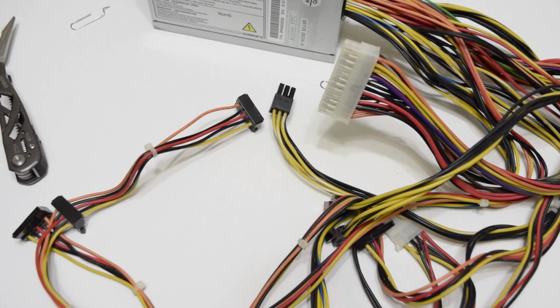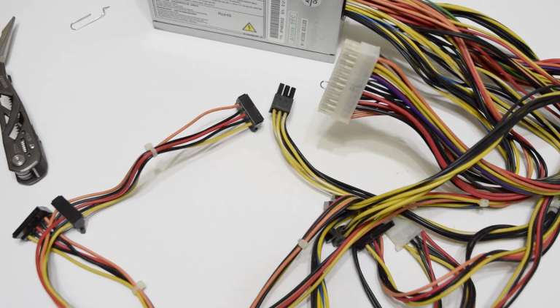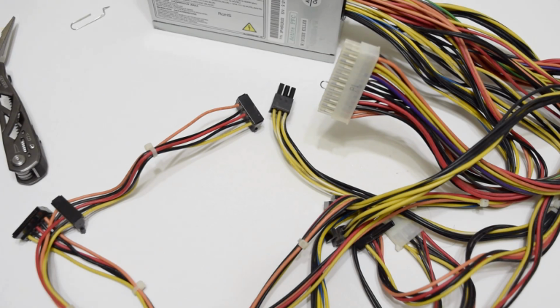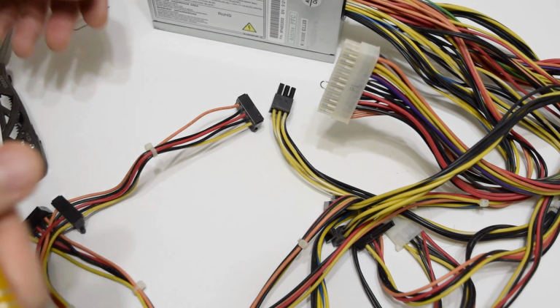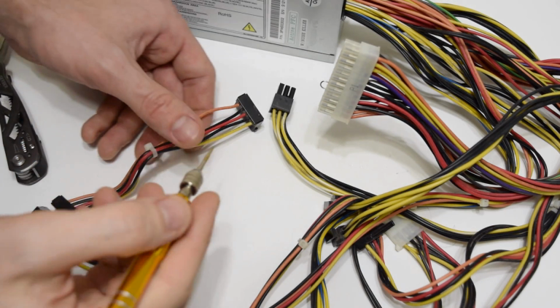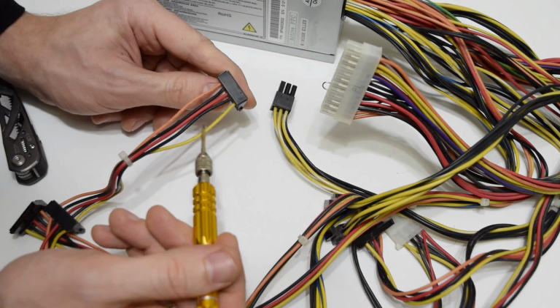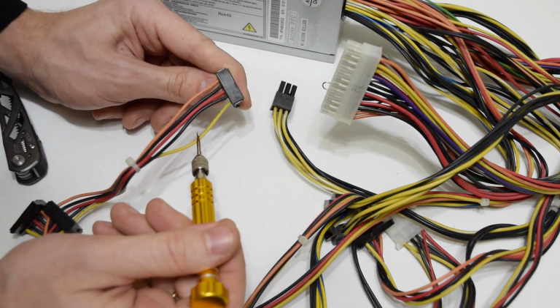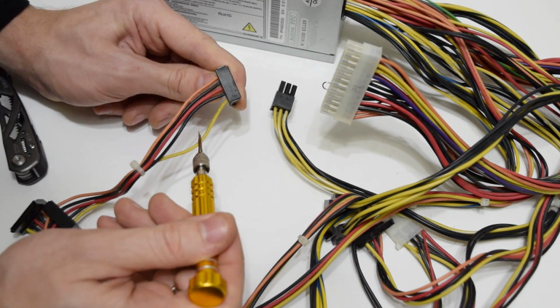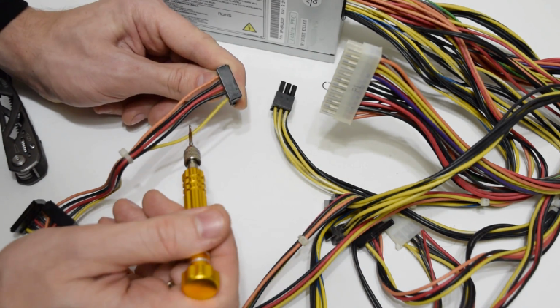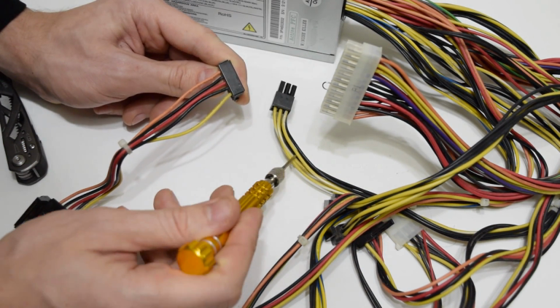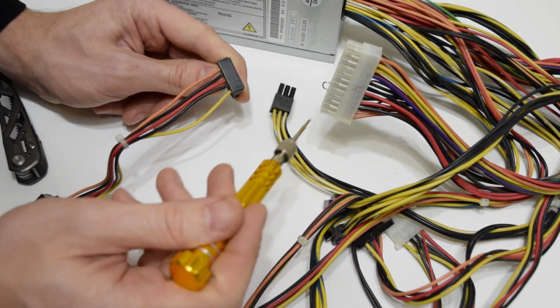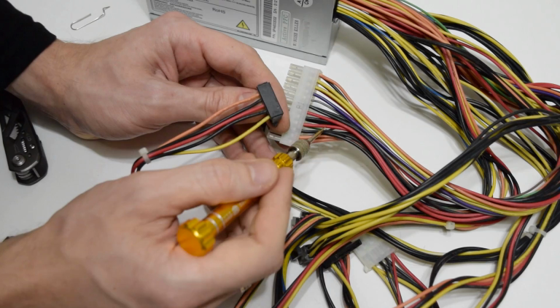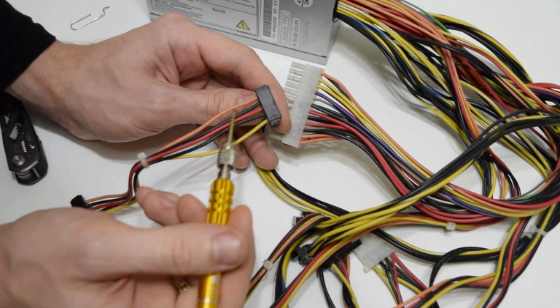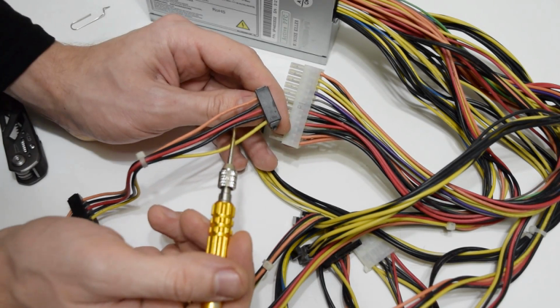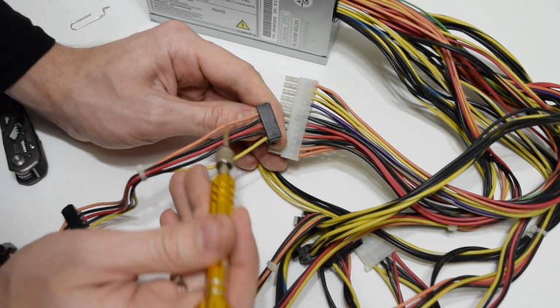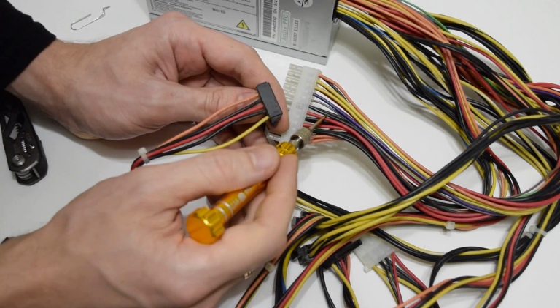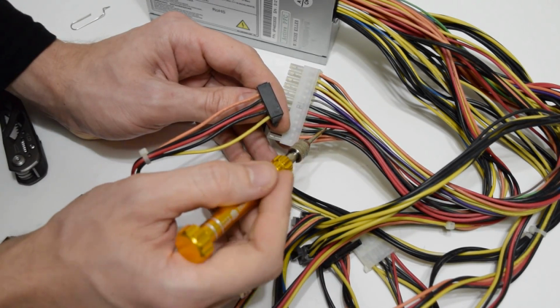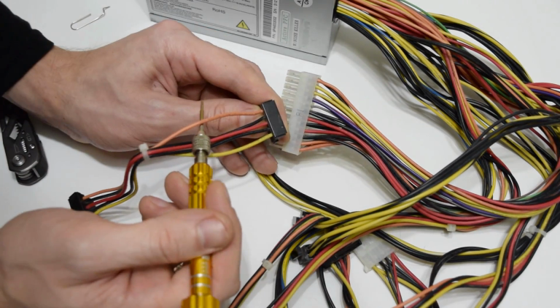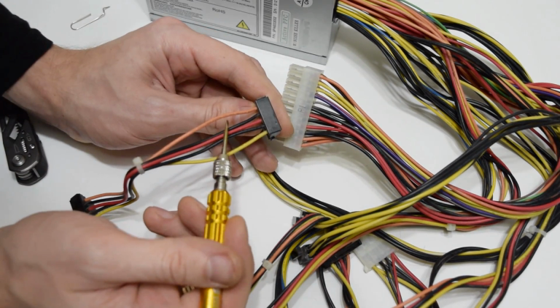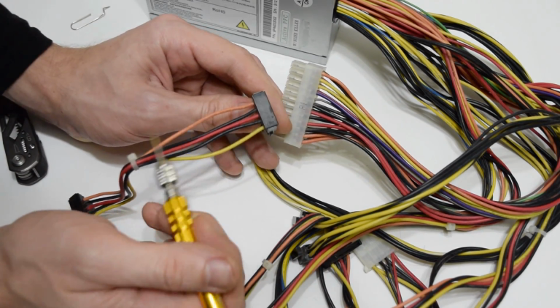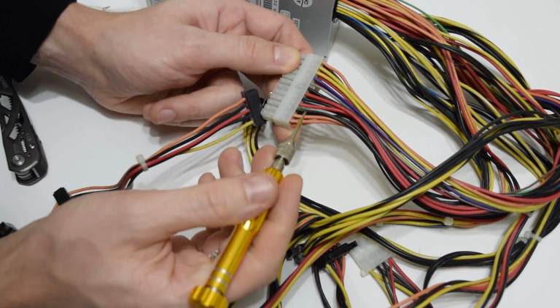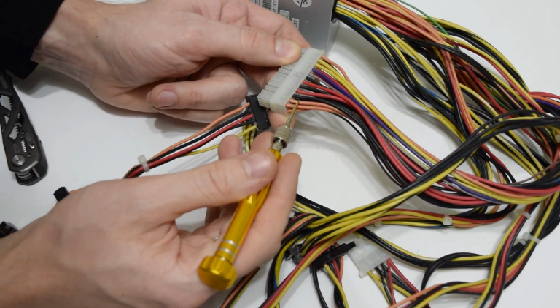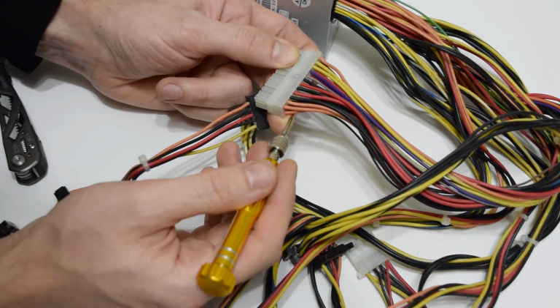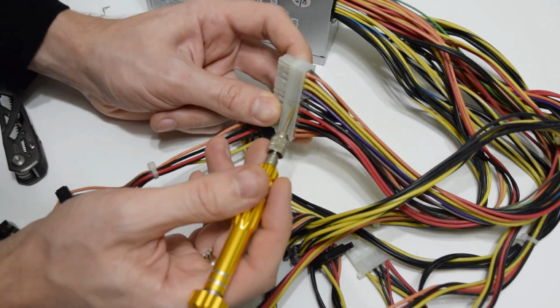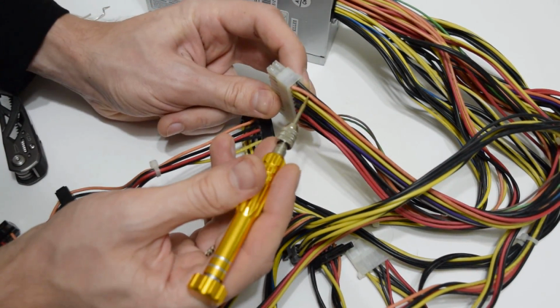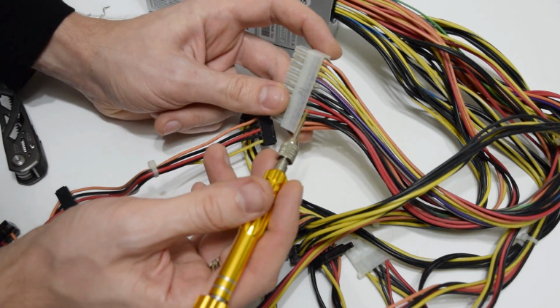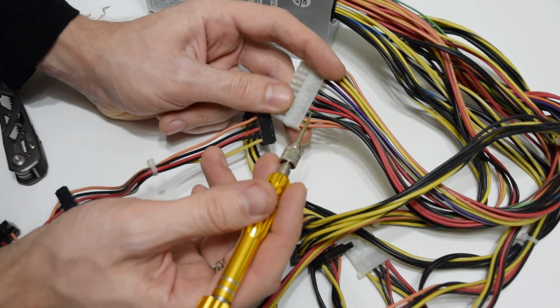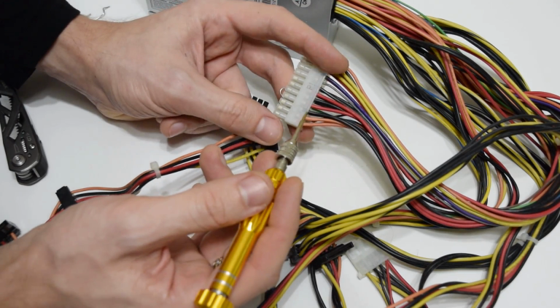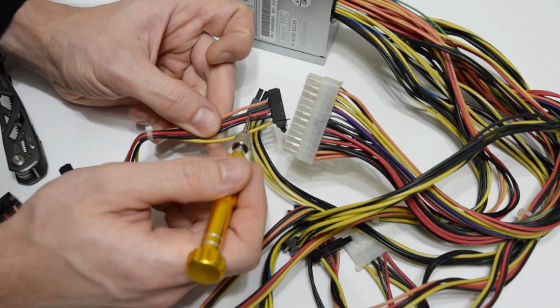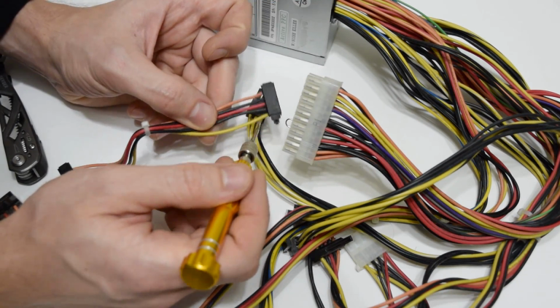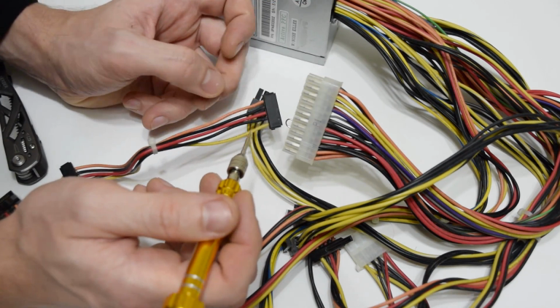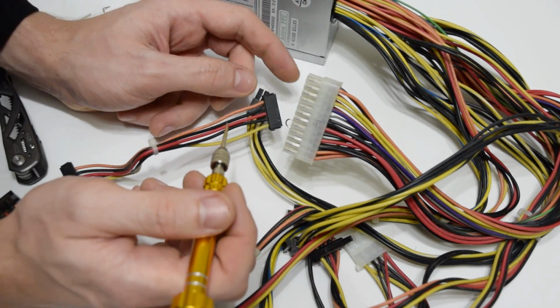So, what we have here: all the yellow wires provide plus 12V, the red wires plus 5V, and the orange plus 3.3V. The black wires are common negative.